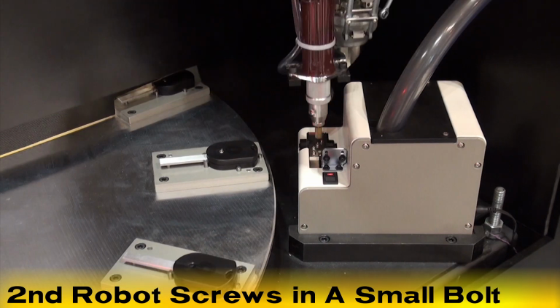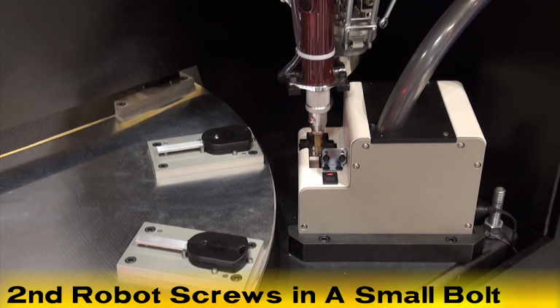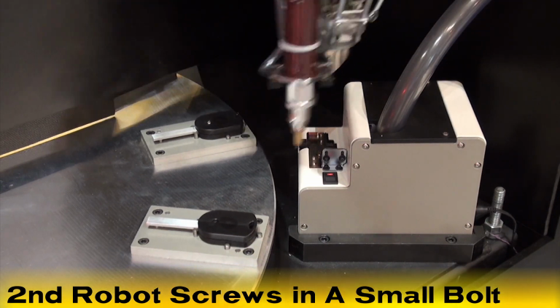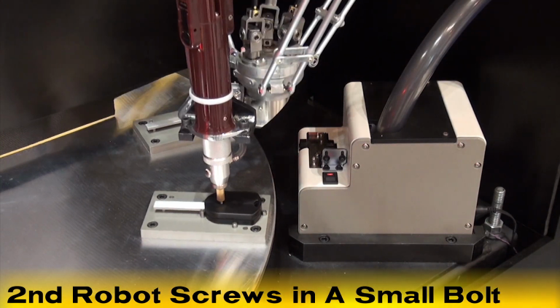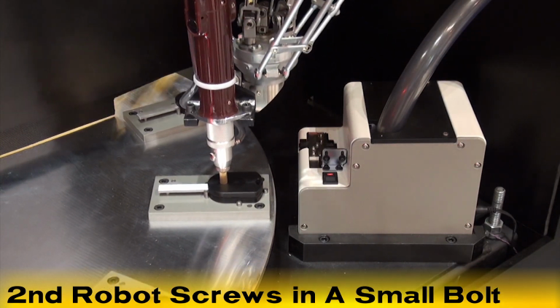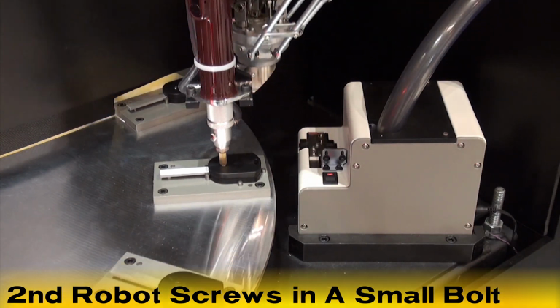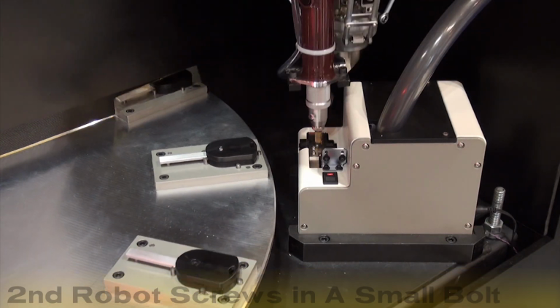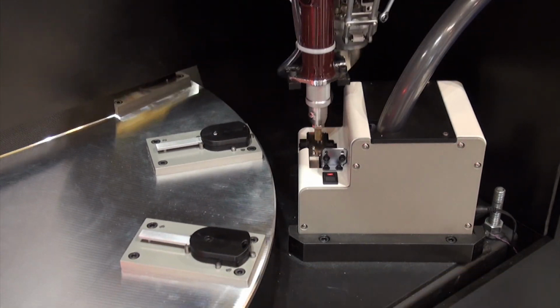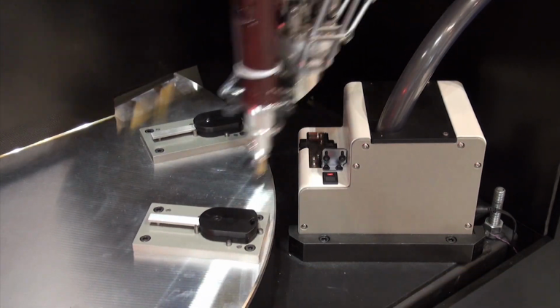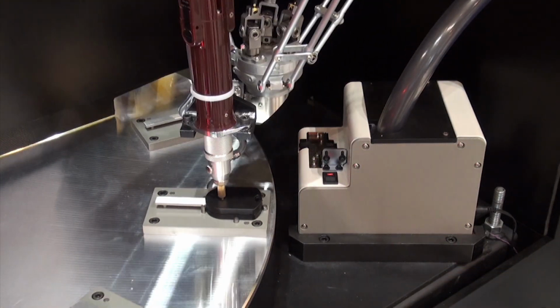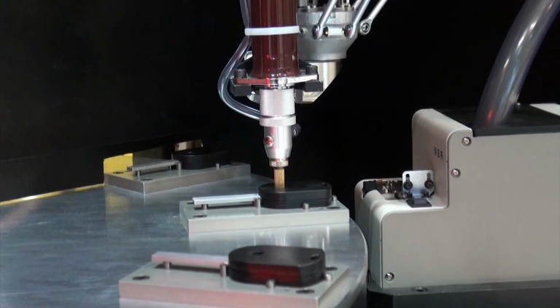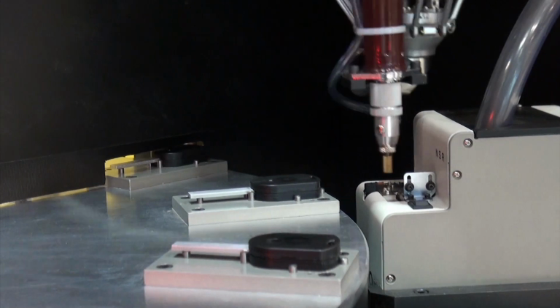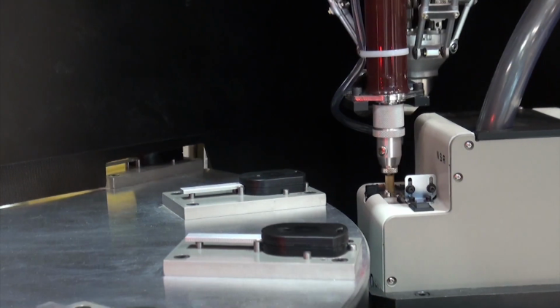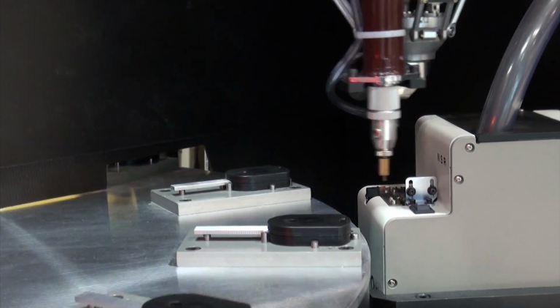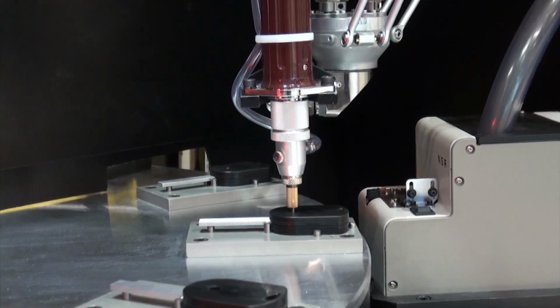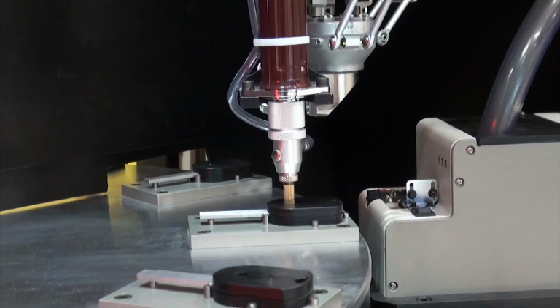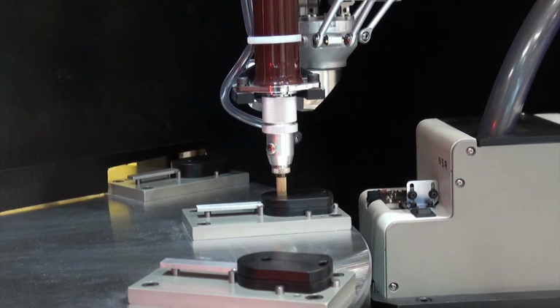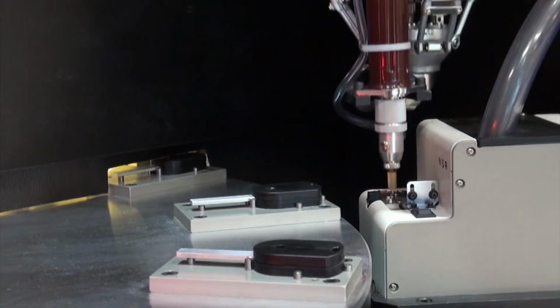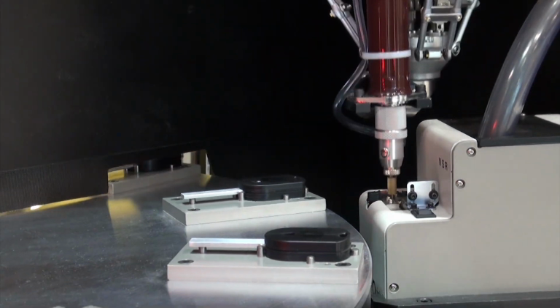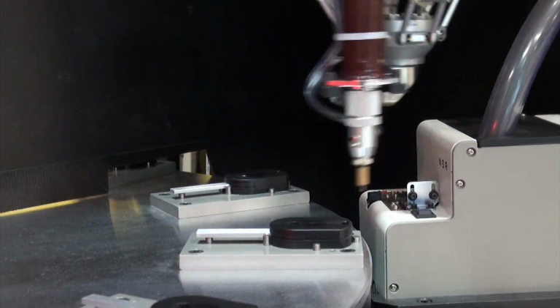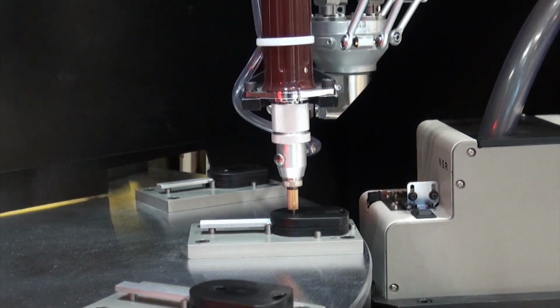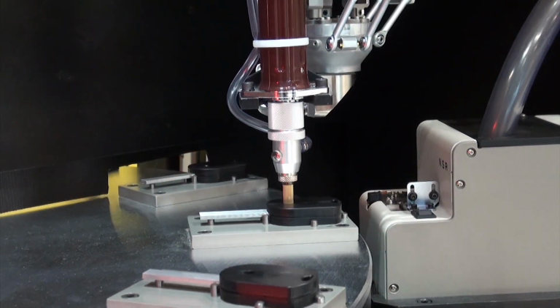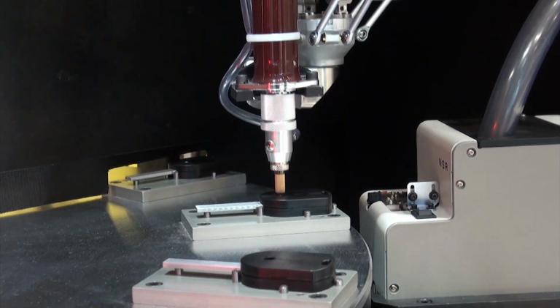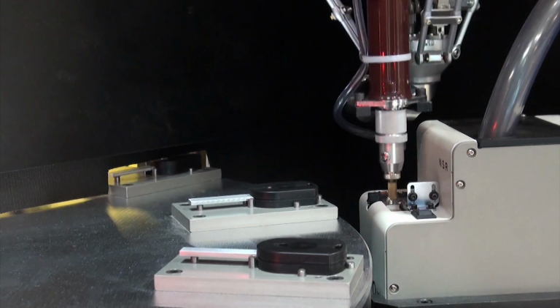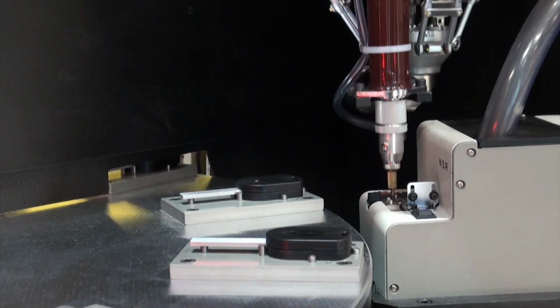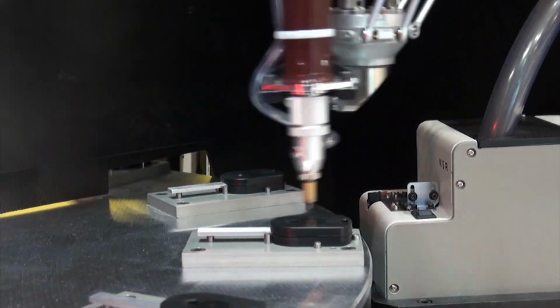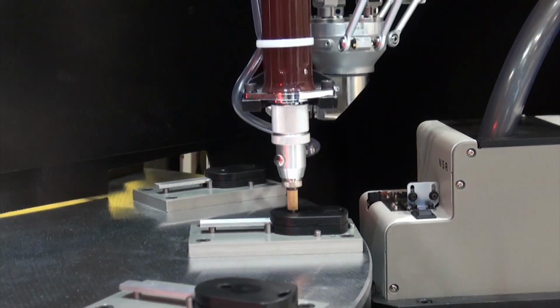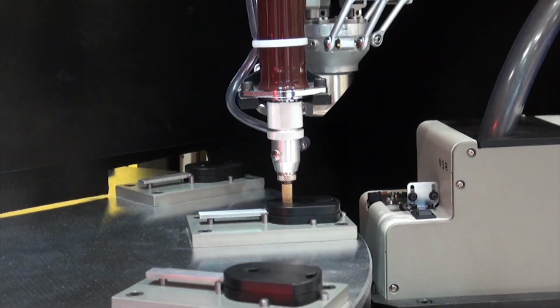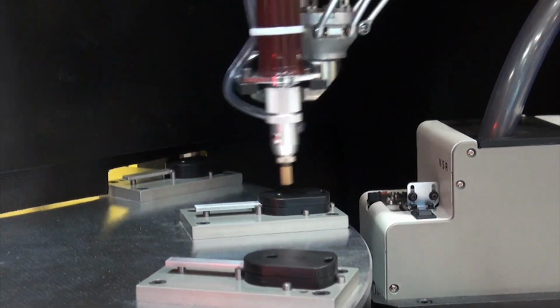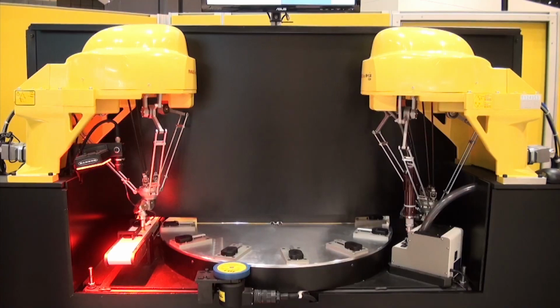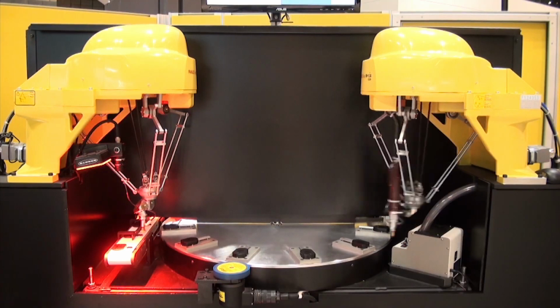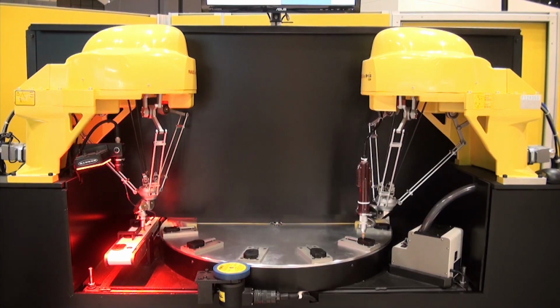The FANUC M1-IA .5S 4-axis robot's compact size is a great fit for small spaces, as in this operation. Its single-axis wrist makes it ideal for high-speed picking and kitting.